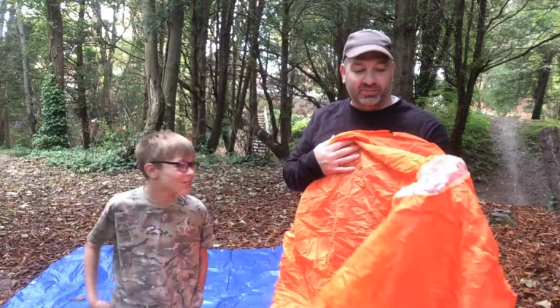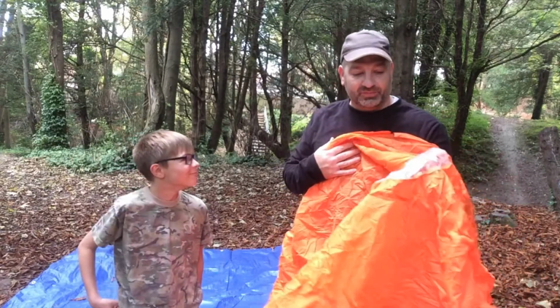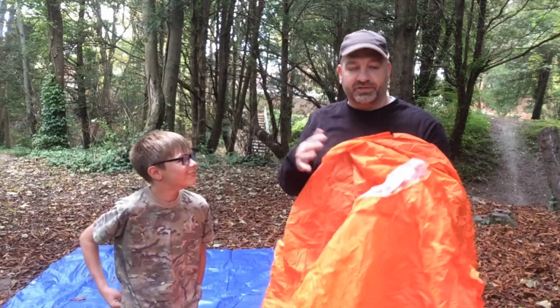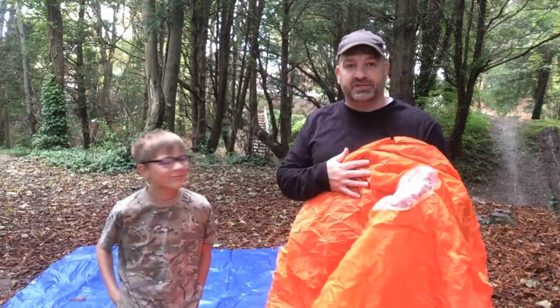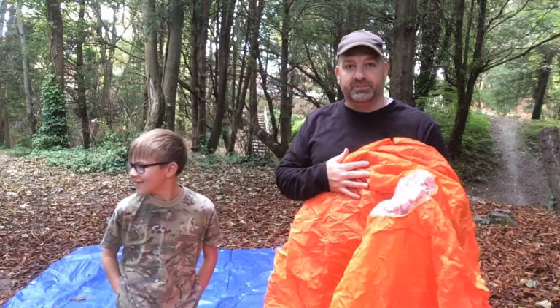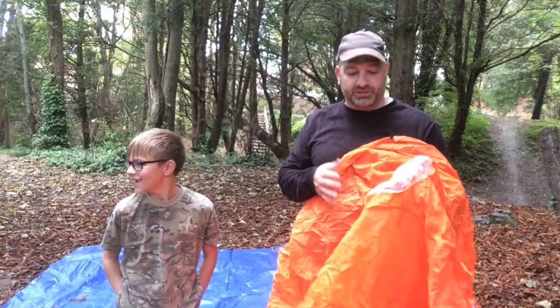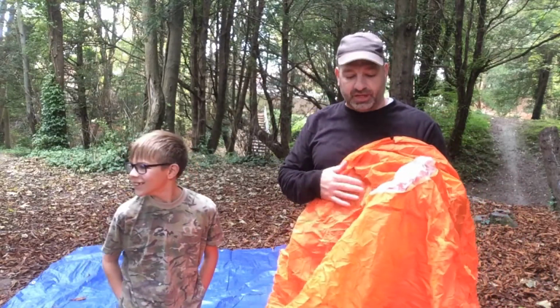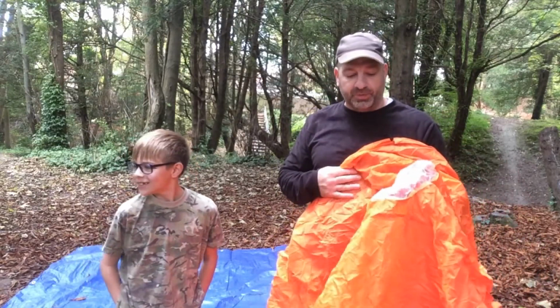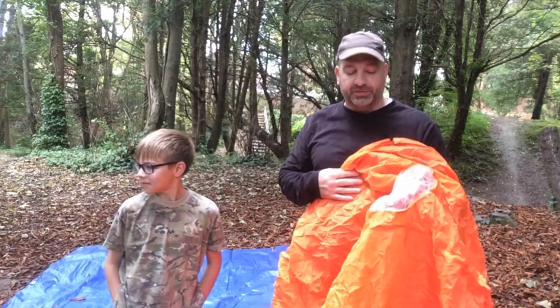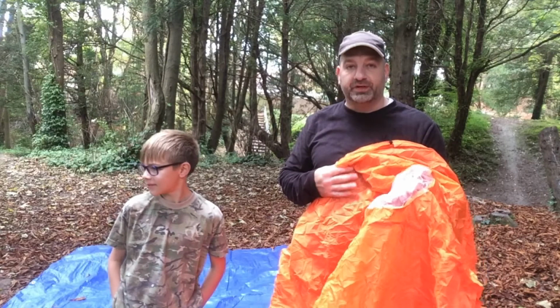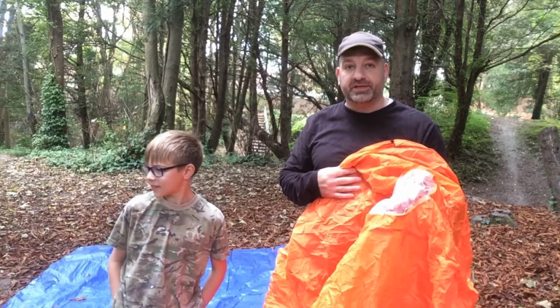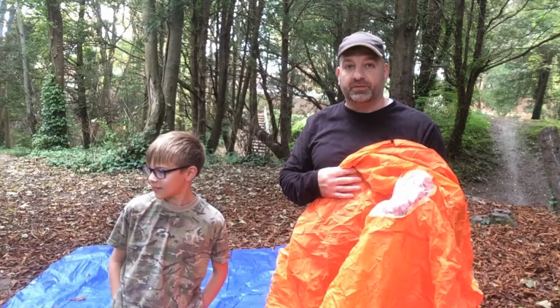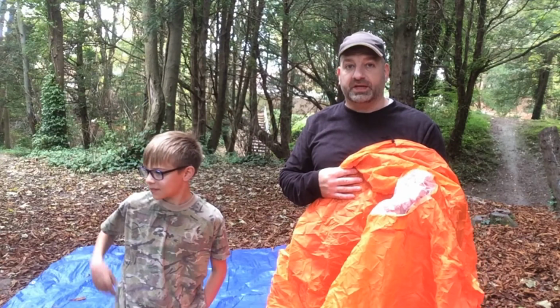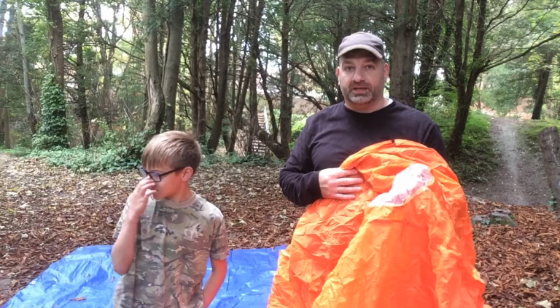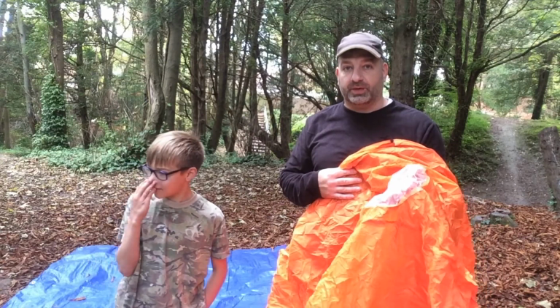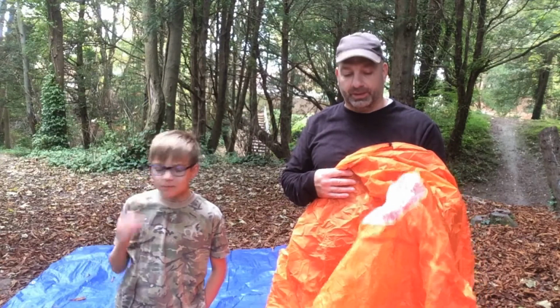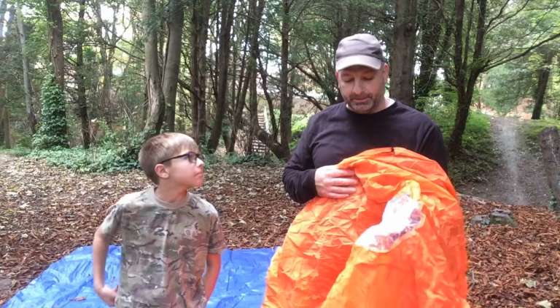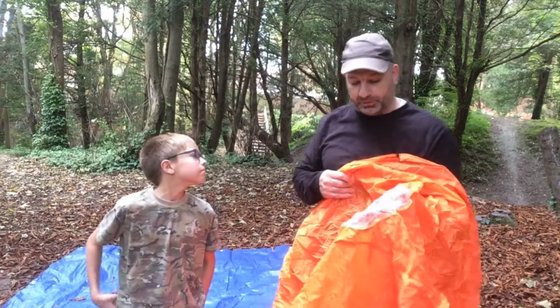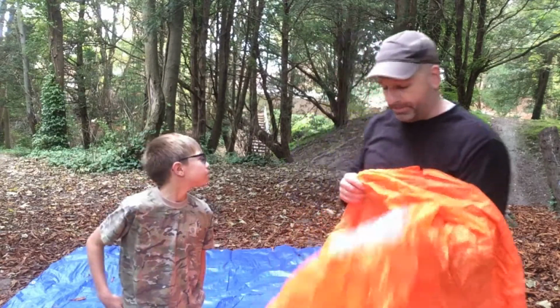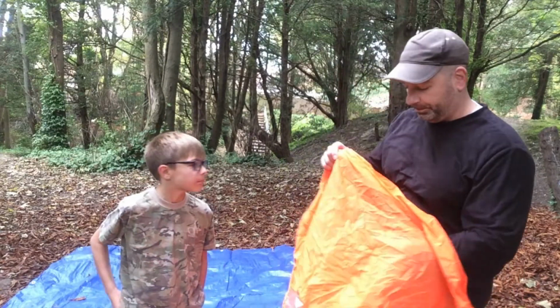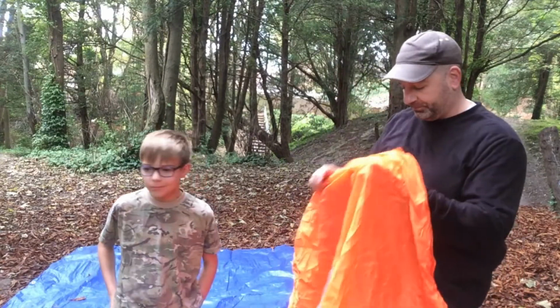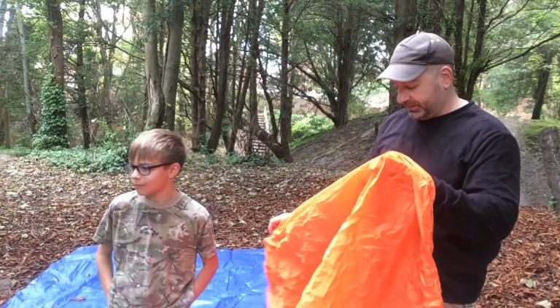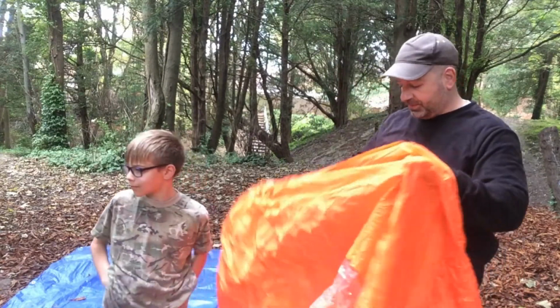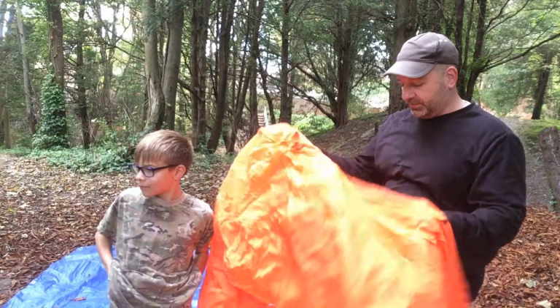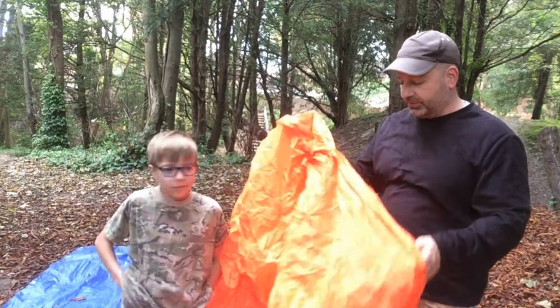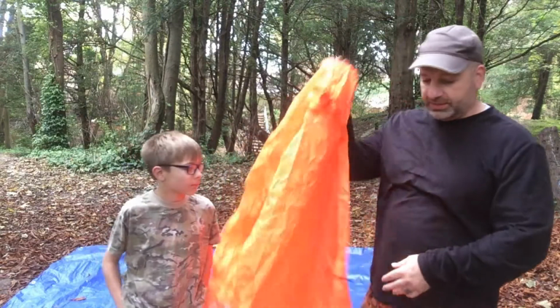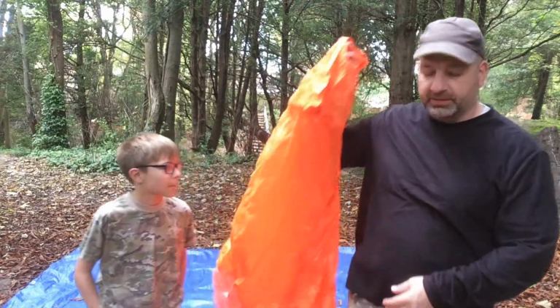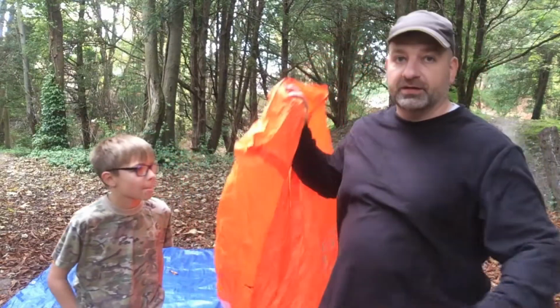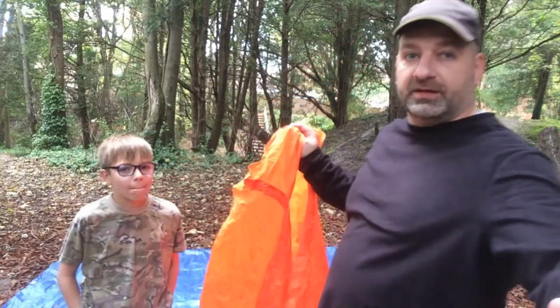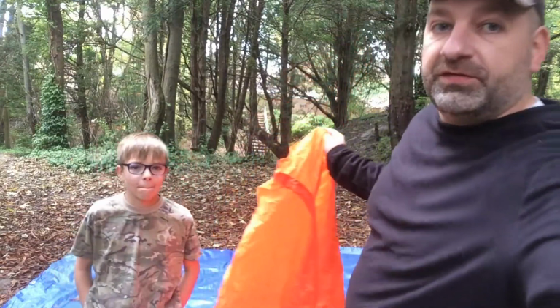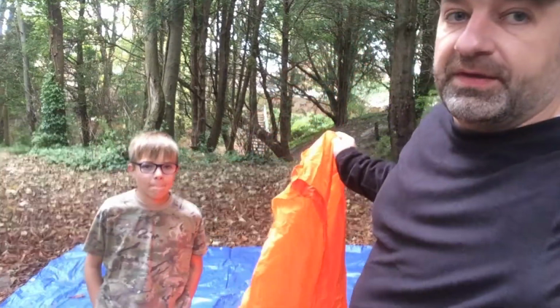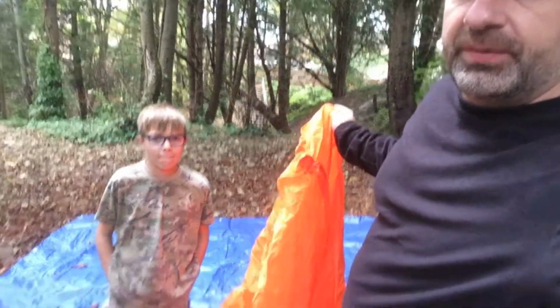I used this last time - it's the first time I'm opening up this one. It does get hot in there quite quick. So let me just give you a demonstration here. Let me just tip it down a little bit.